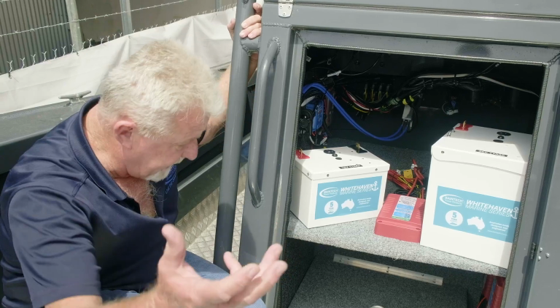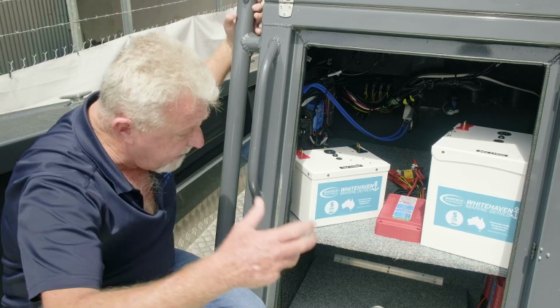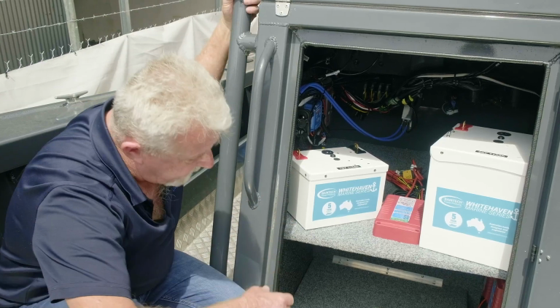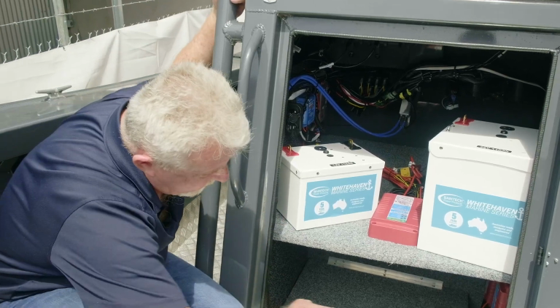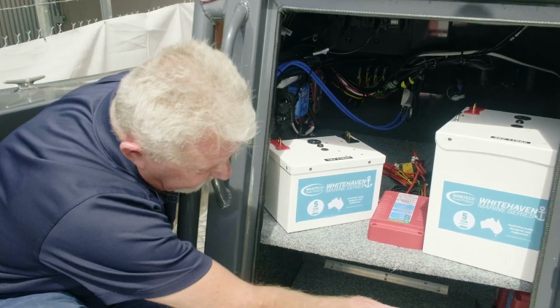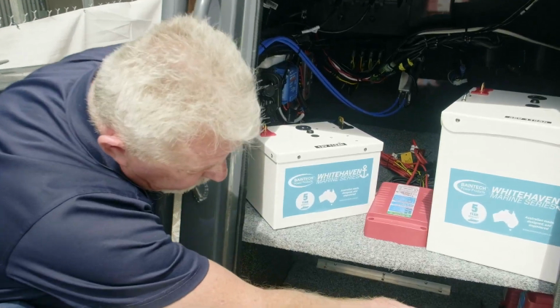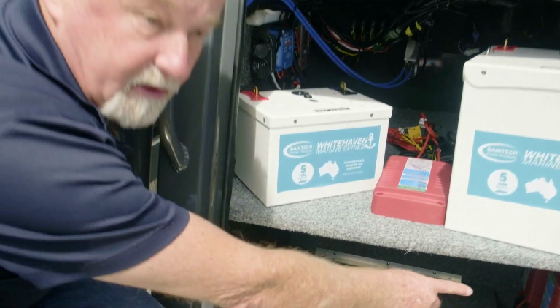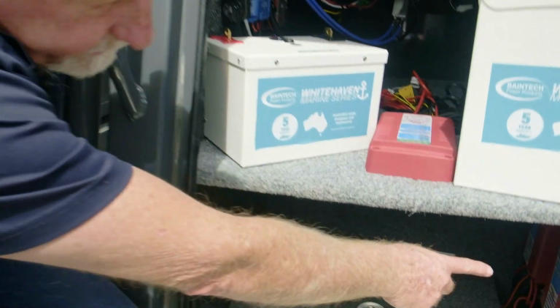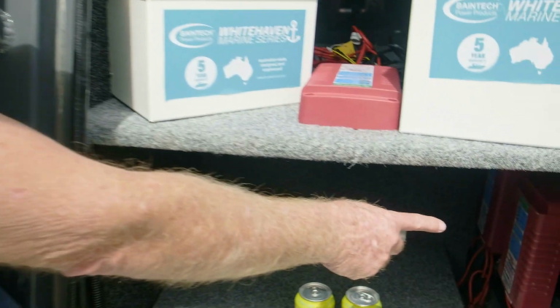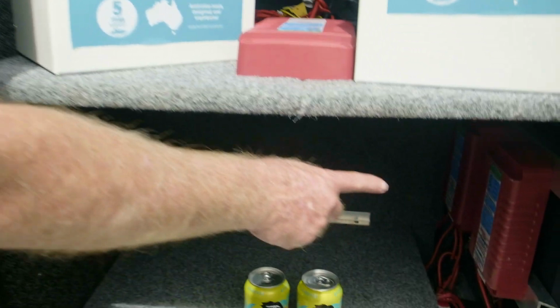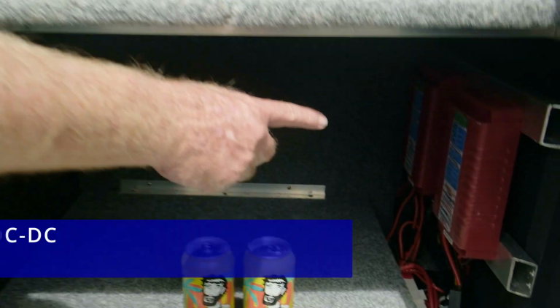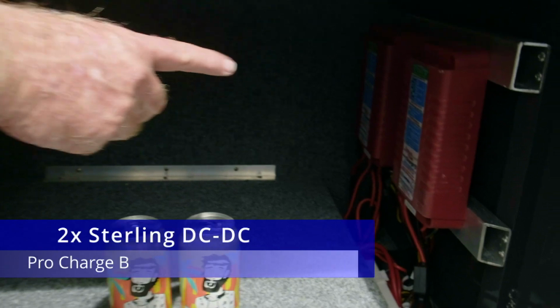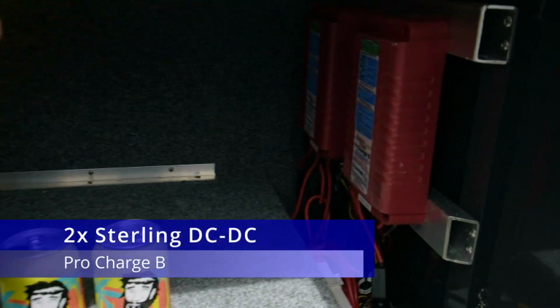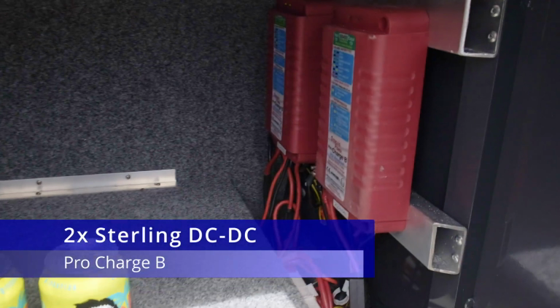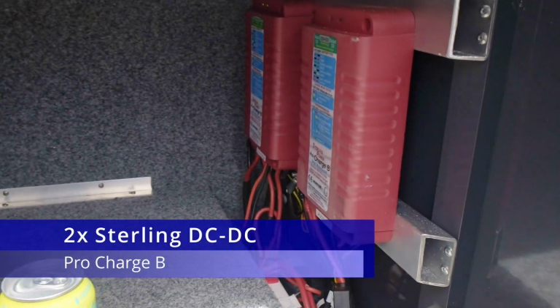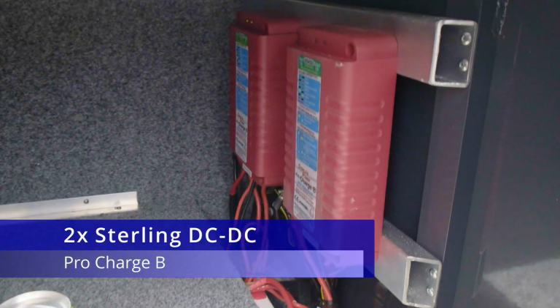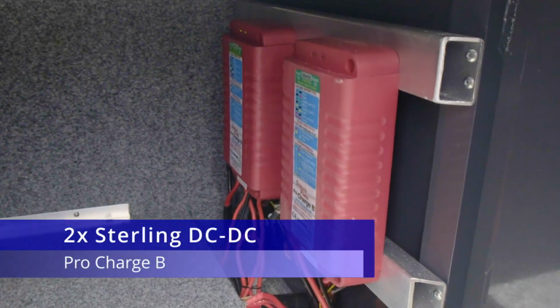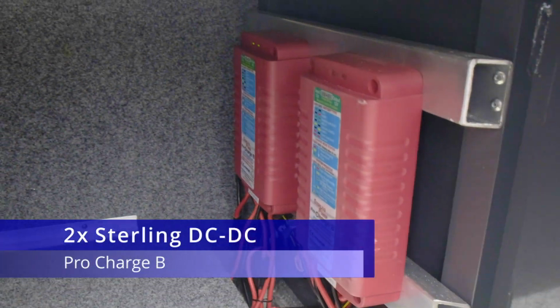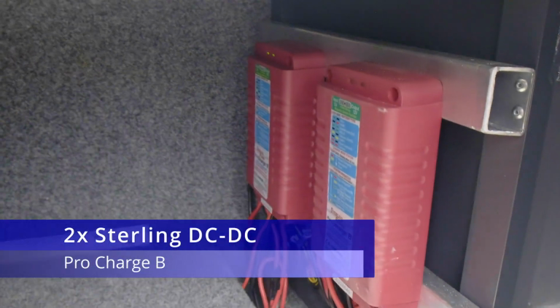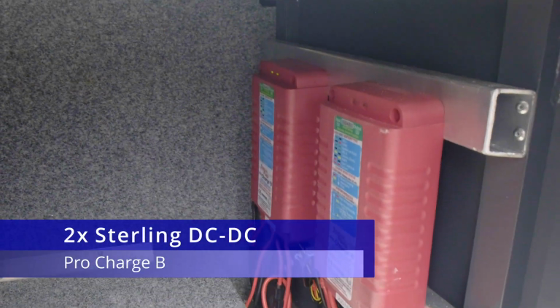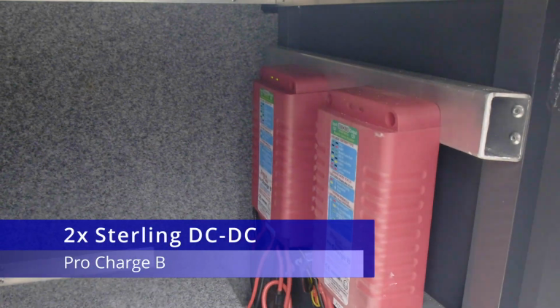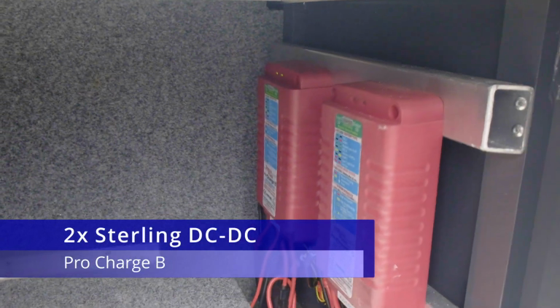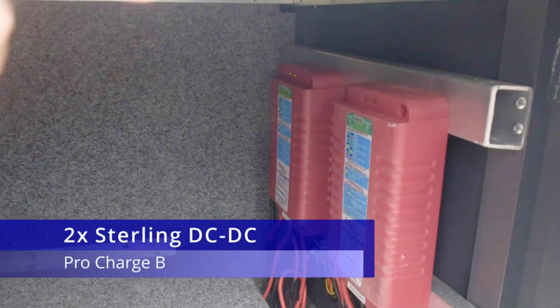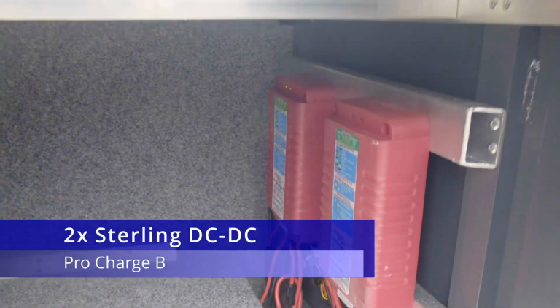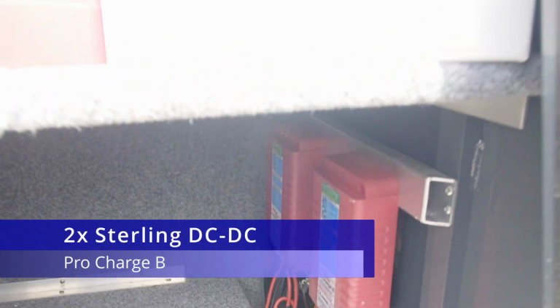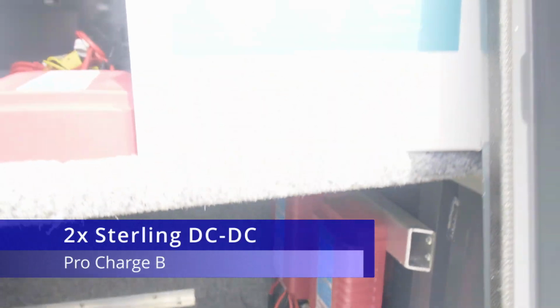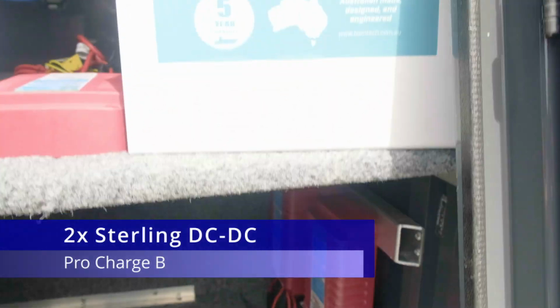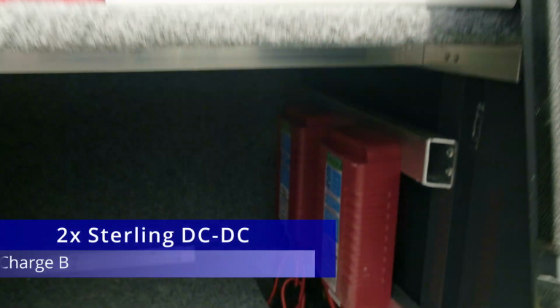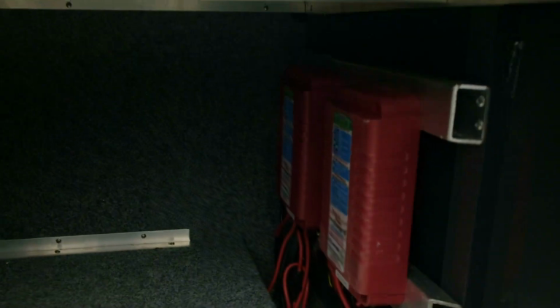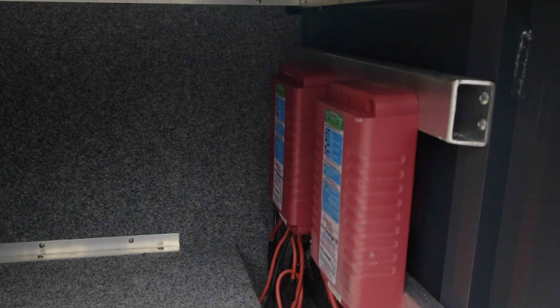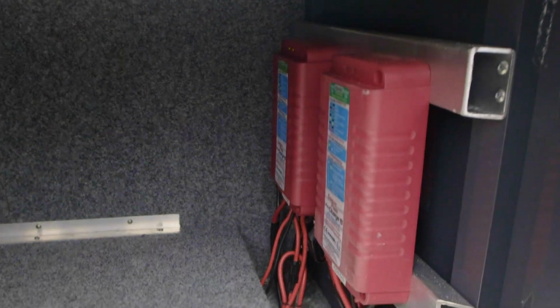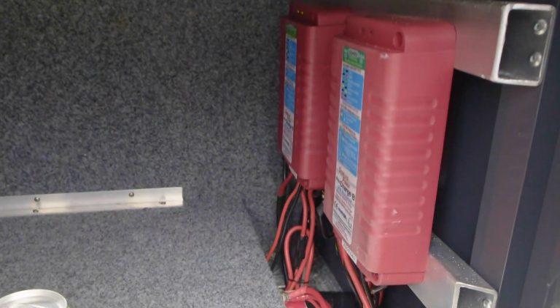So Ben, if you come in here, you can see our two DC-DC chargers. One's taking the 12 volt power from 12 volt to 12 volt, and the other charger is taking it from 12 volt to 36 volt.